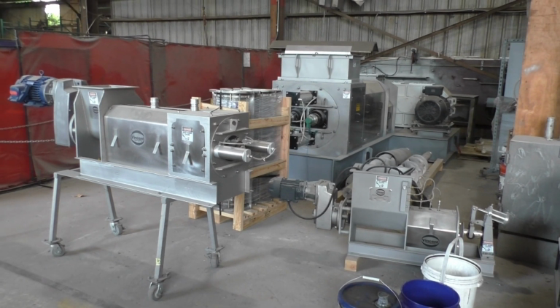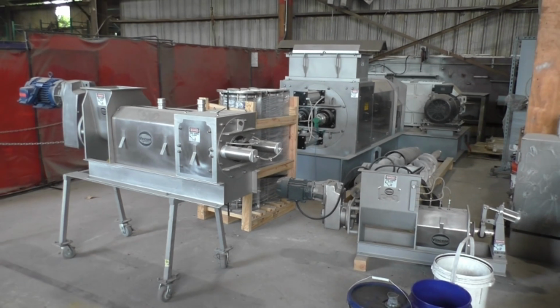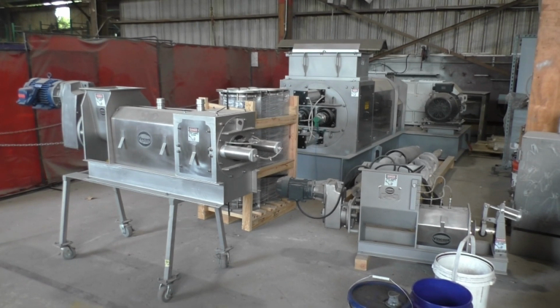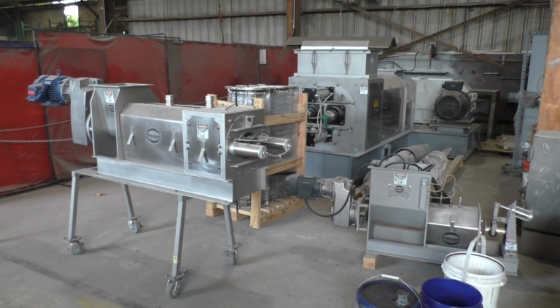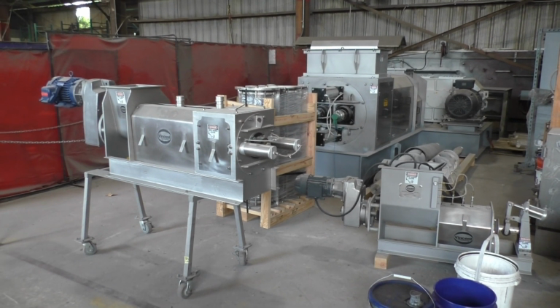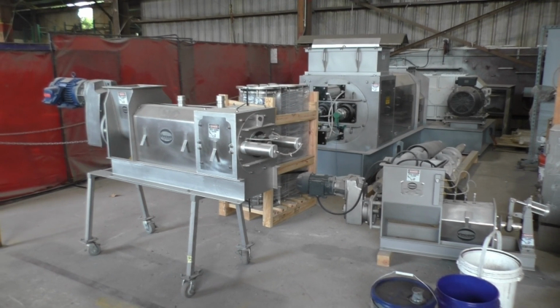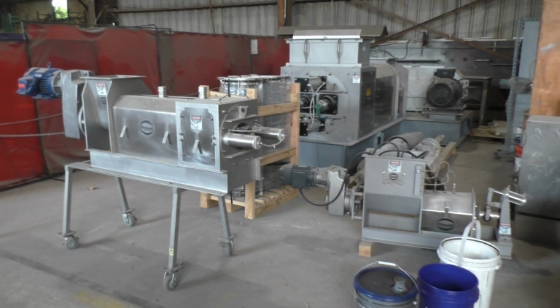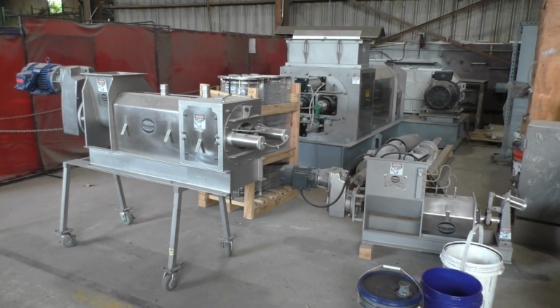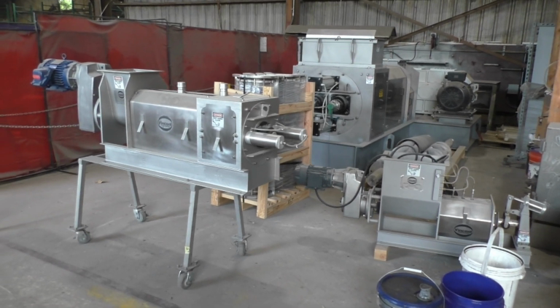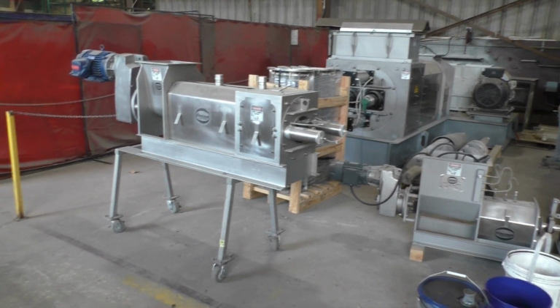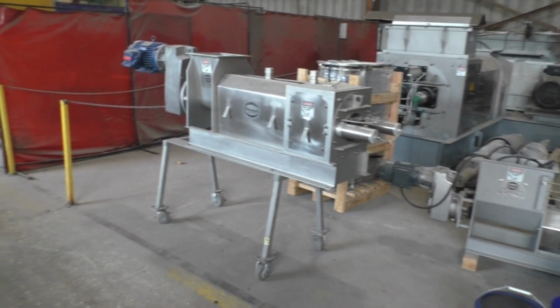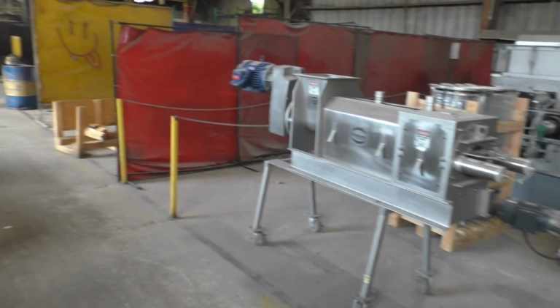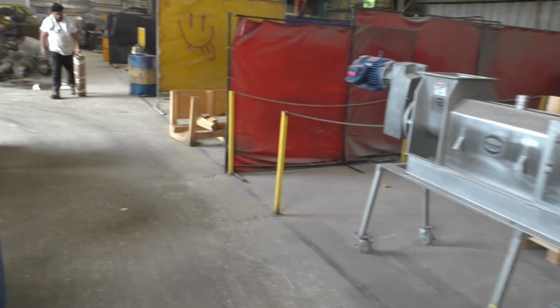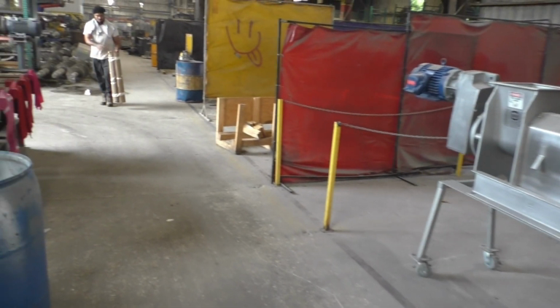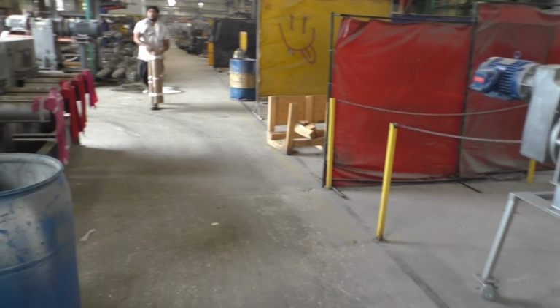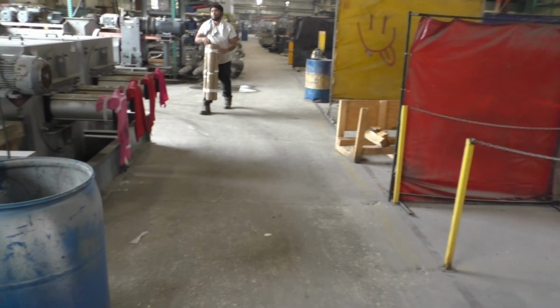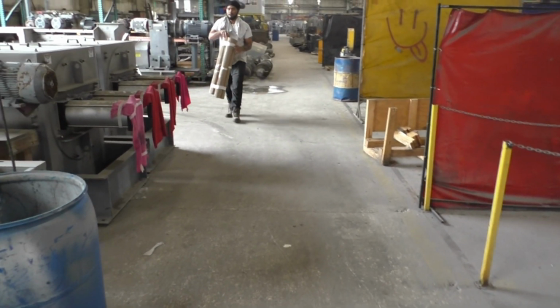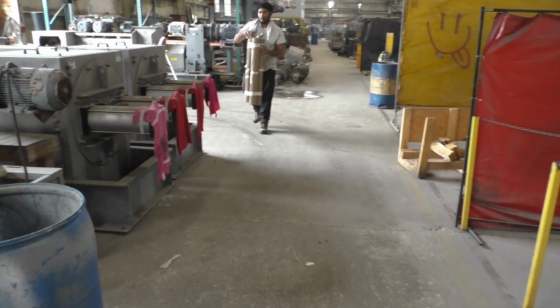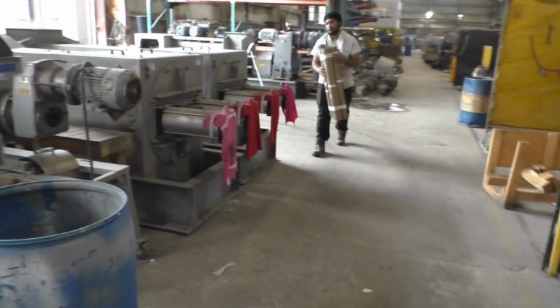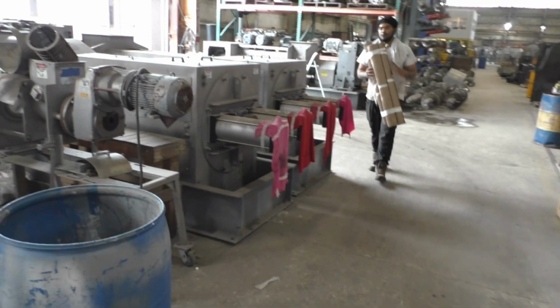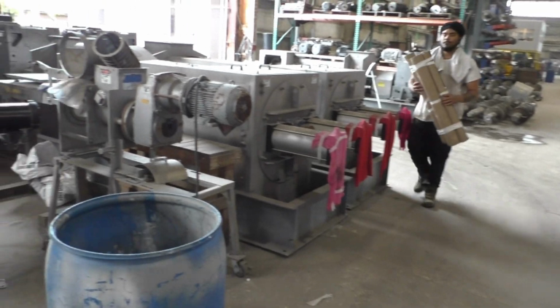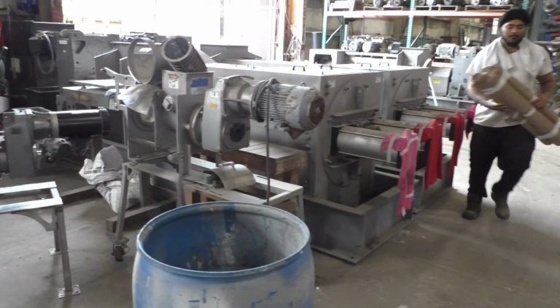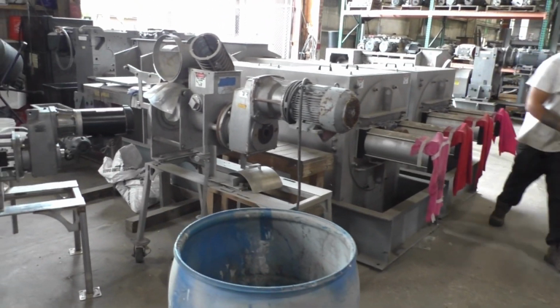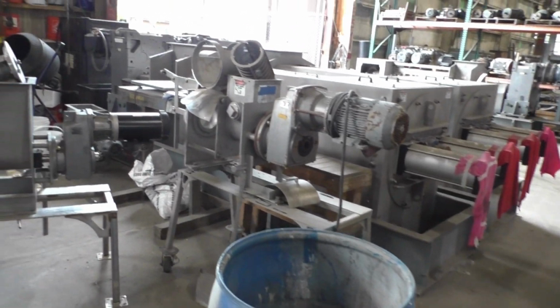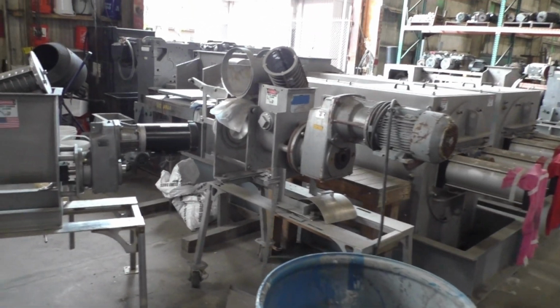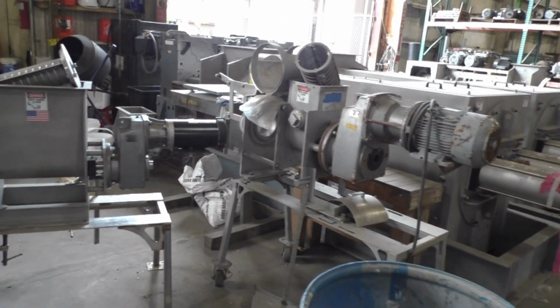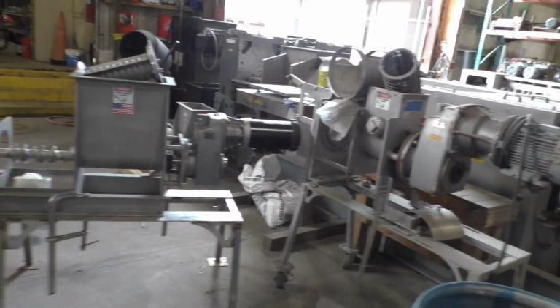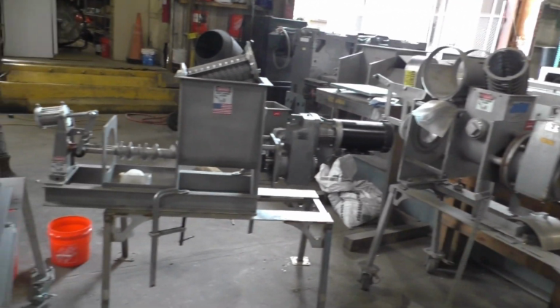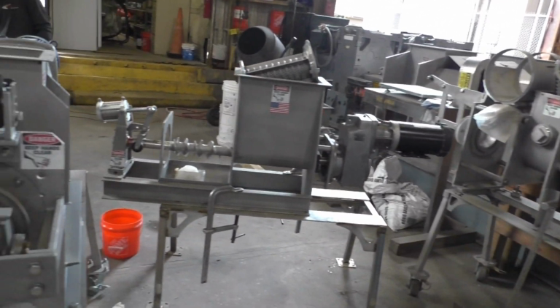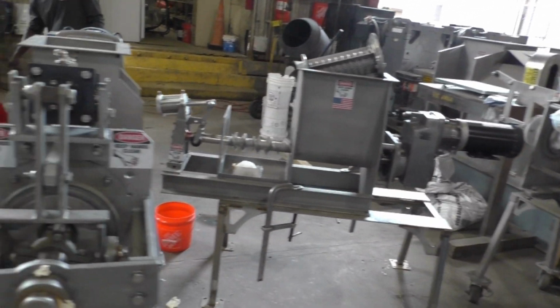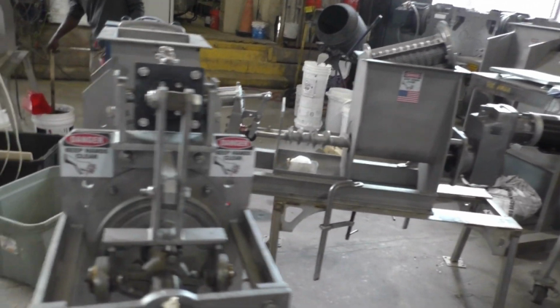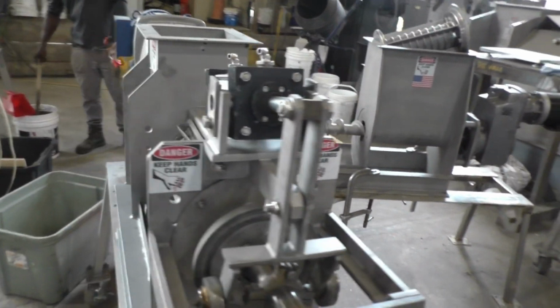This is the 3rd of April, 2025 for Jensen Corporation in the test area, cluttered with presses and screens and whatnot.